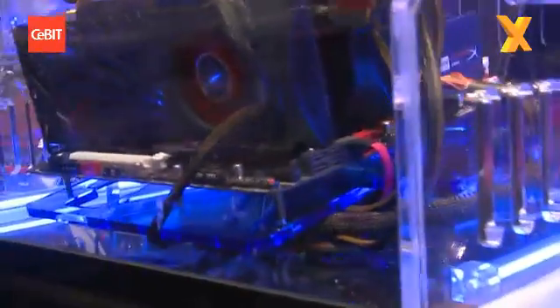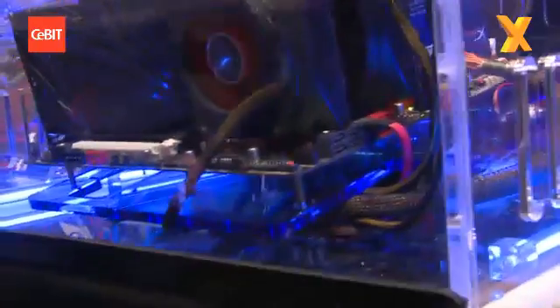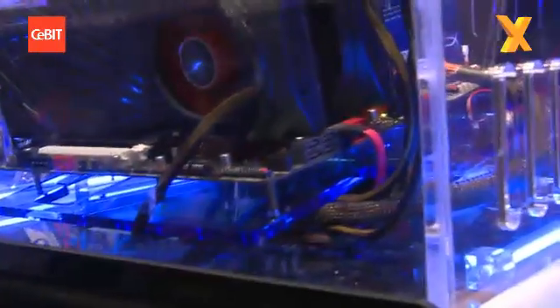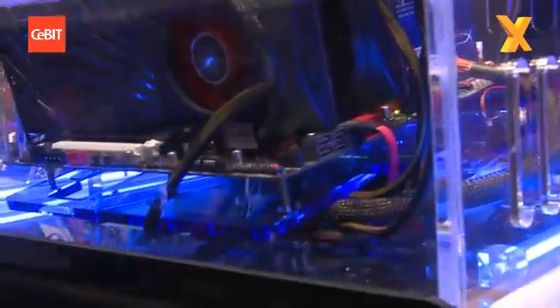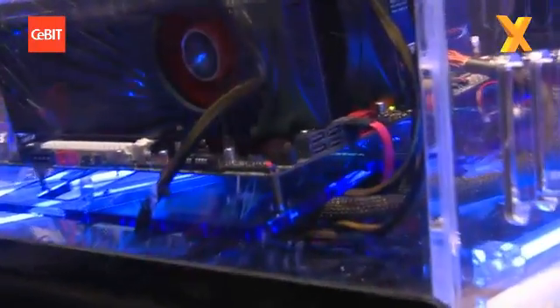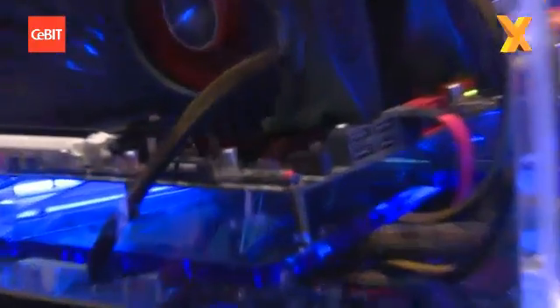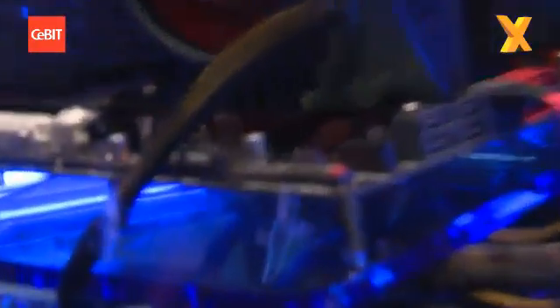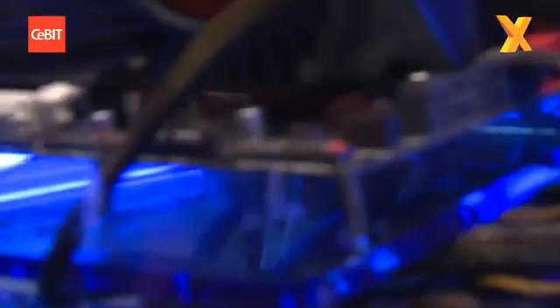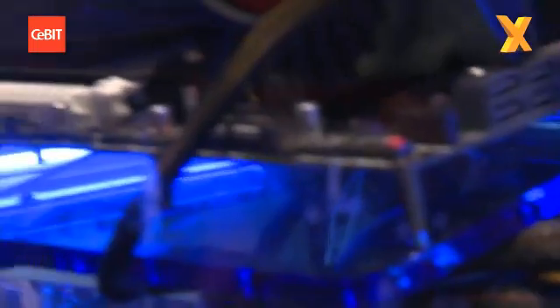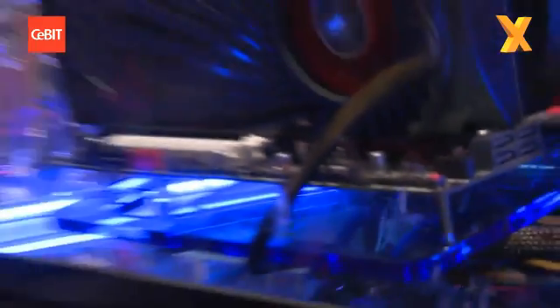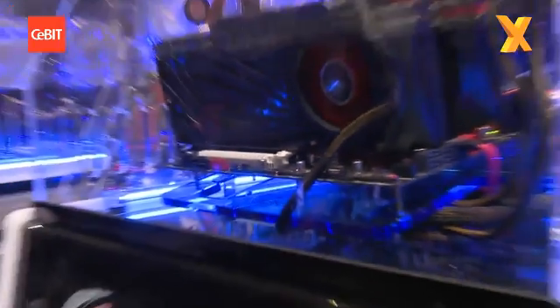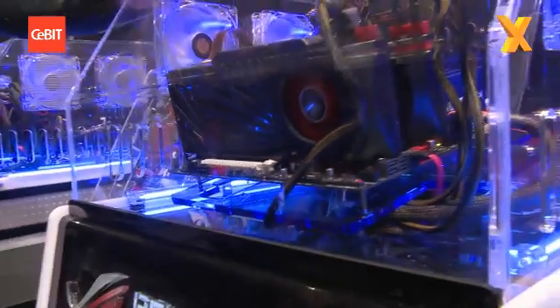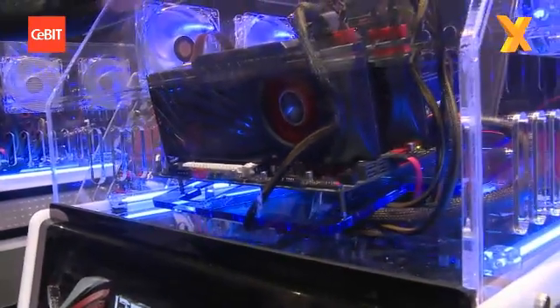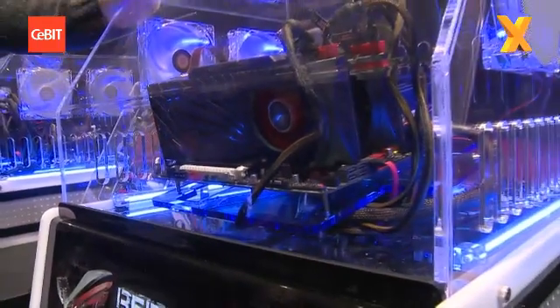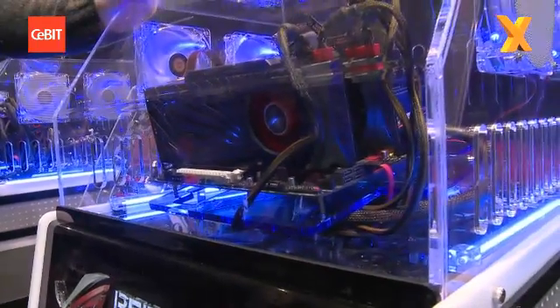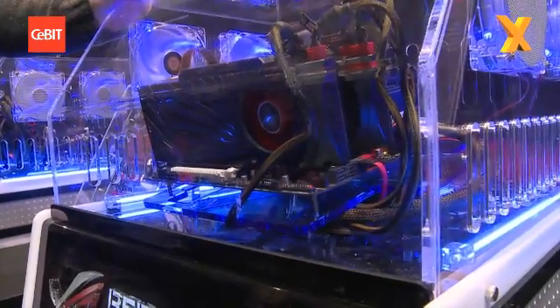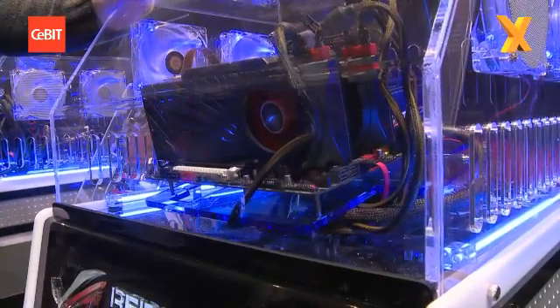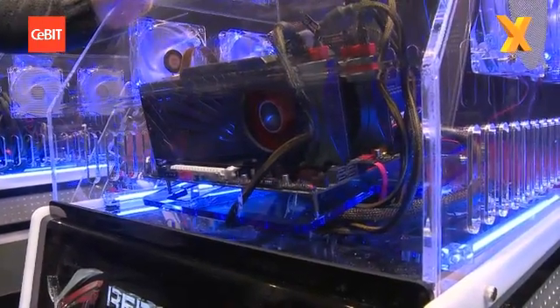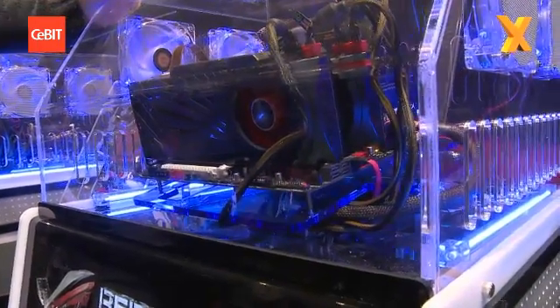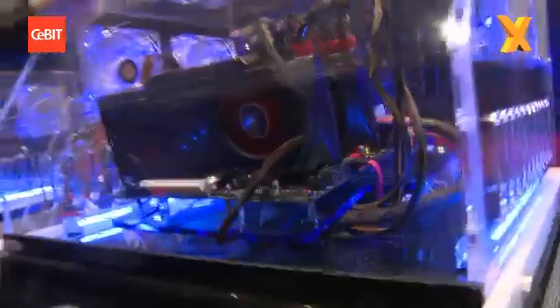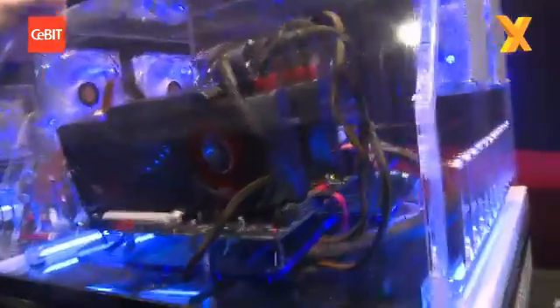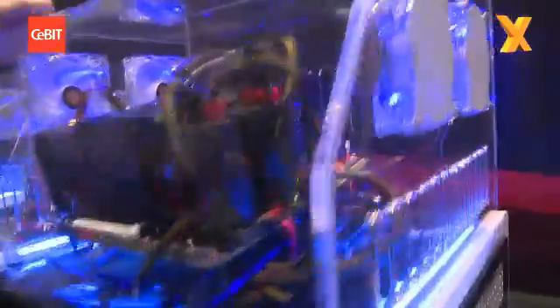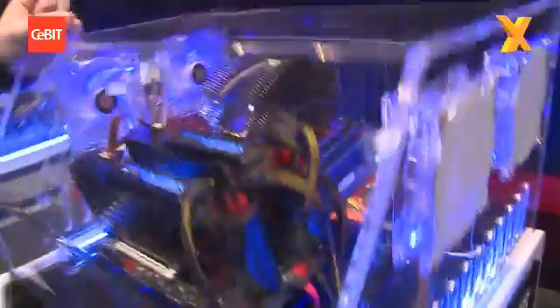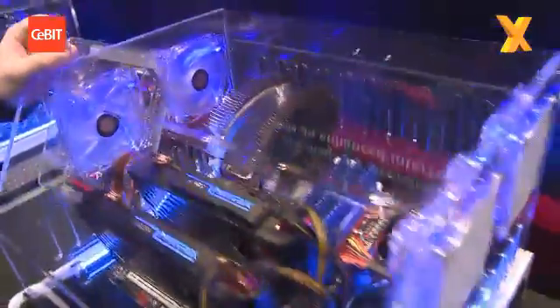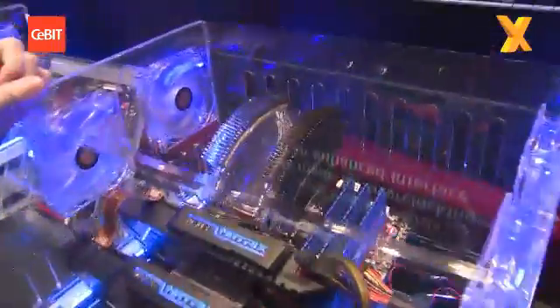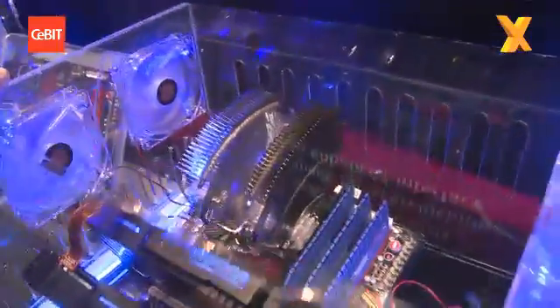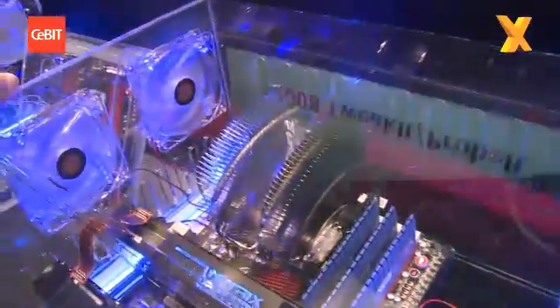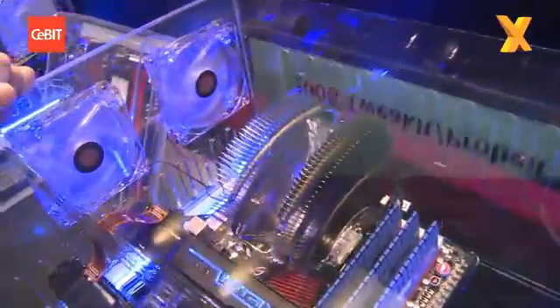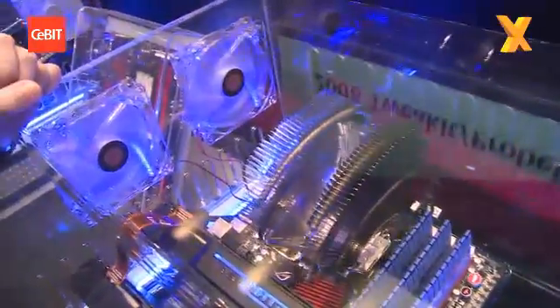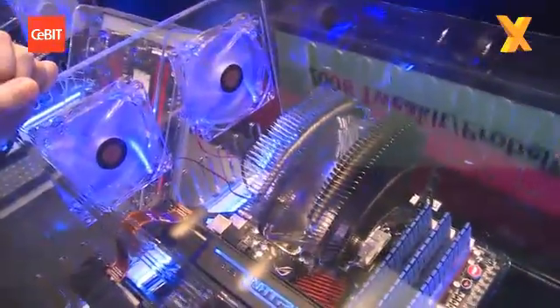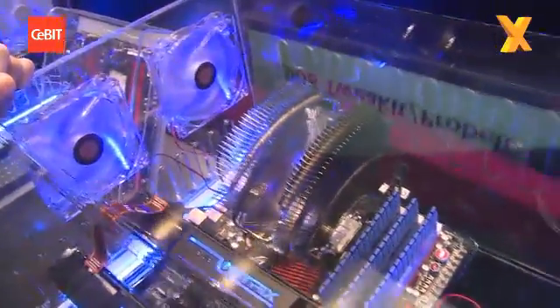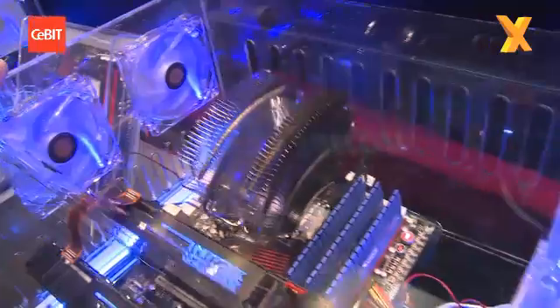This is due to launch end of March, and if you want to break world records, this is your board. So this is the extreme overclockers' fully modifiable board. When you go out and buy your Gulftown, this is the board you're going to smash world records on.